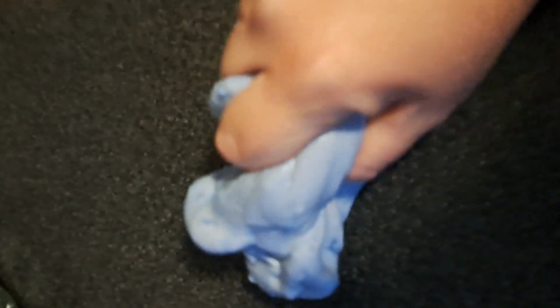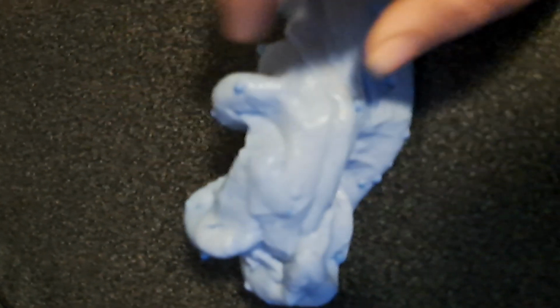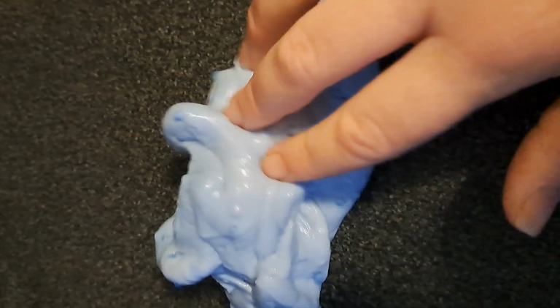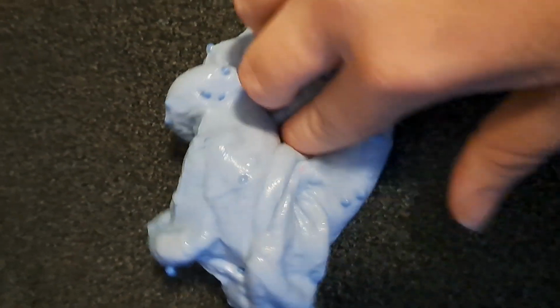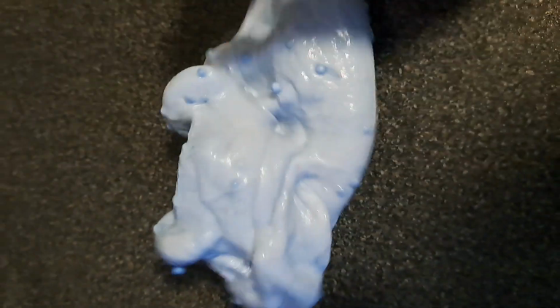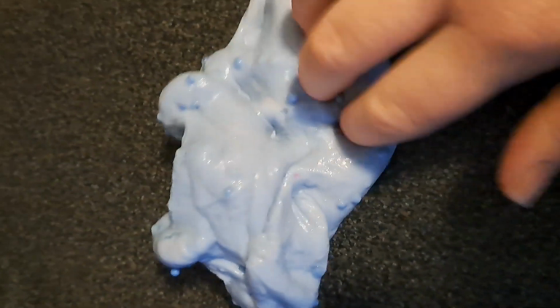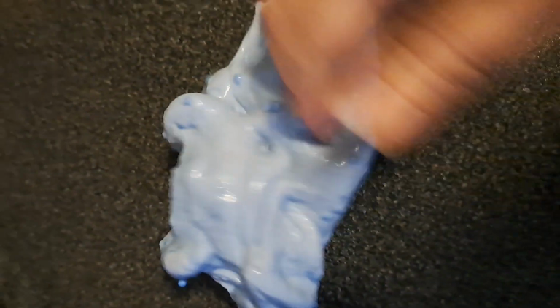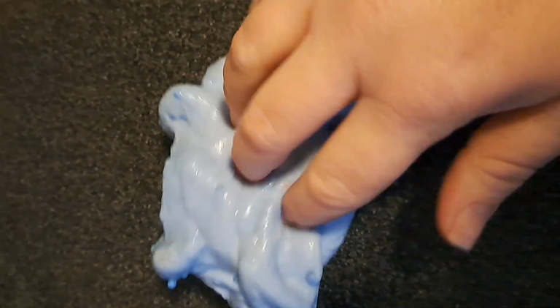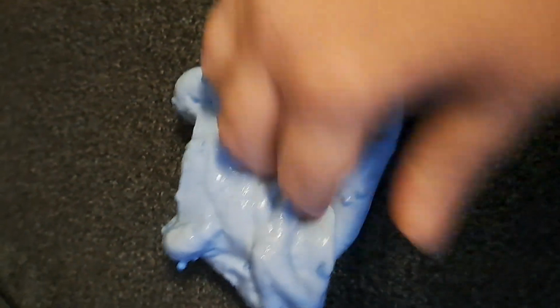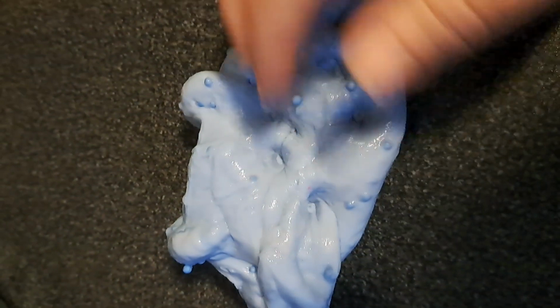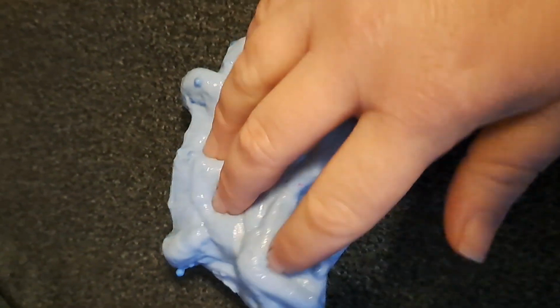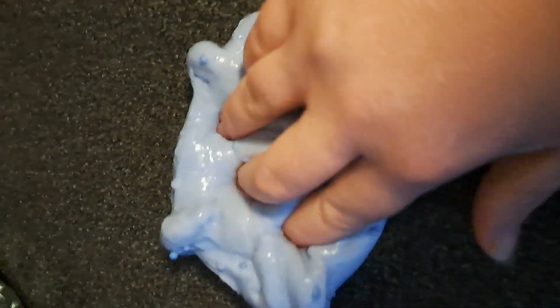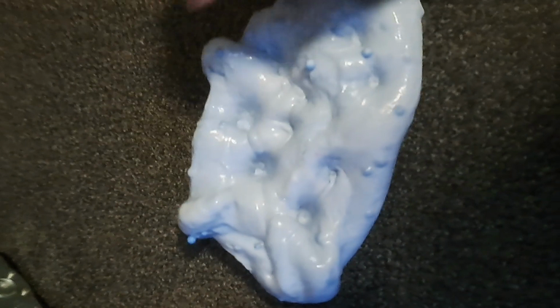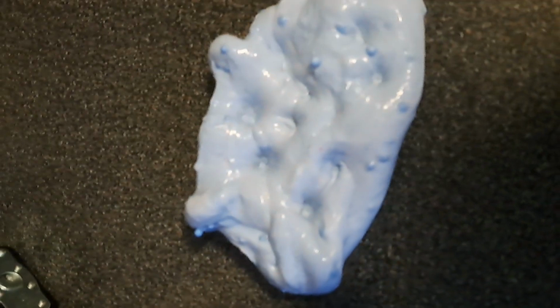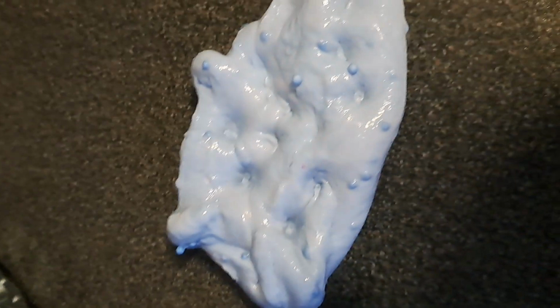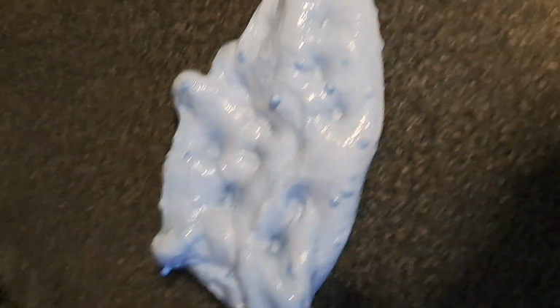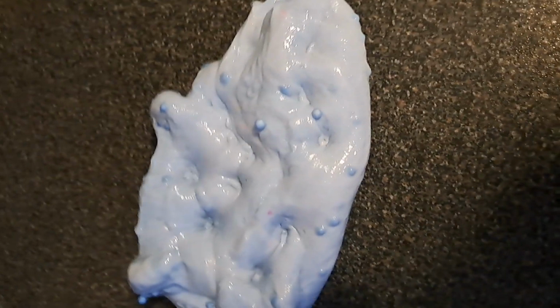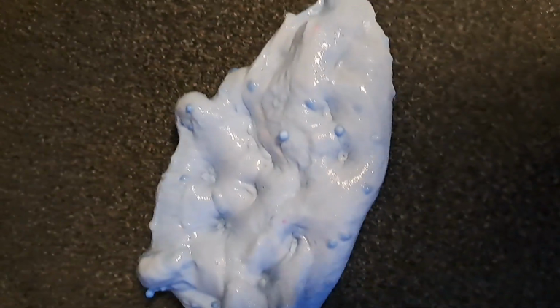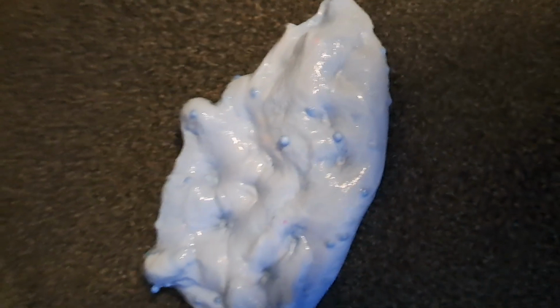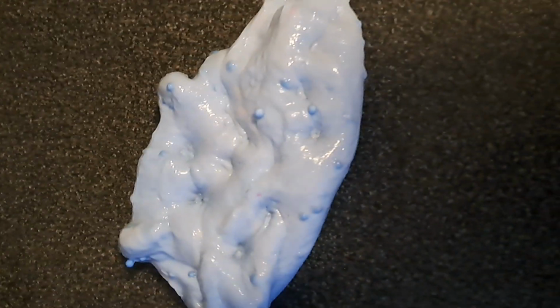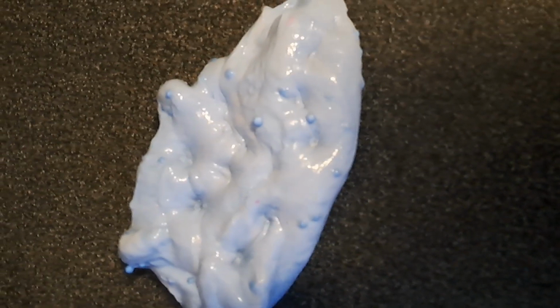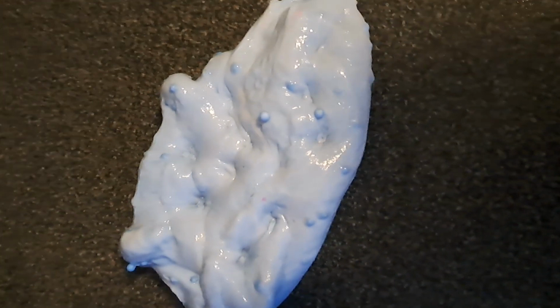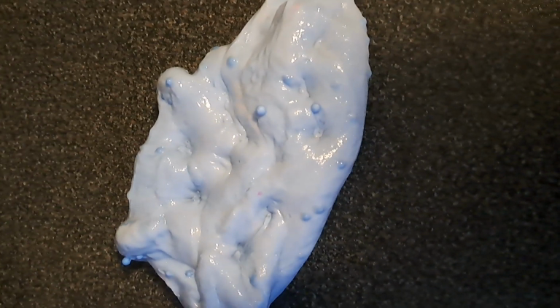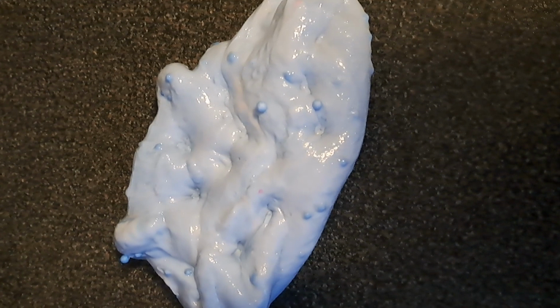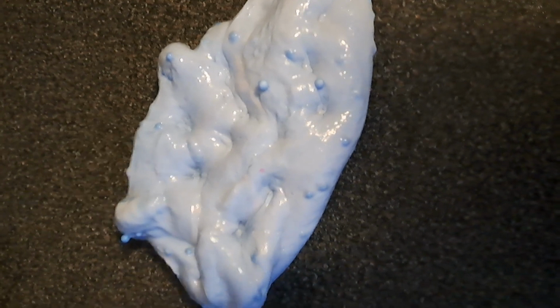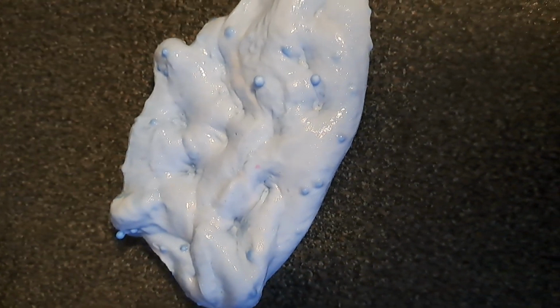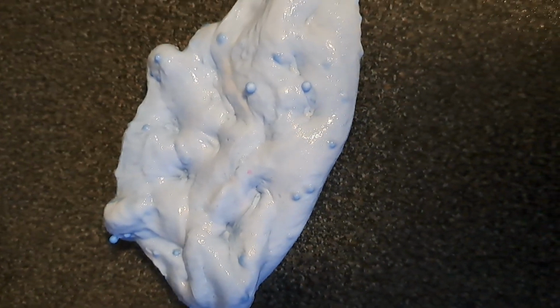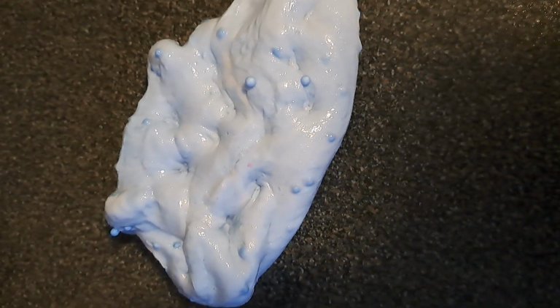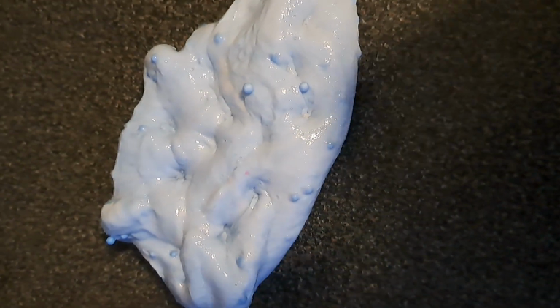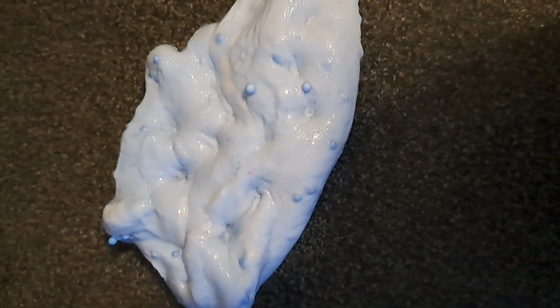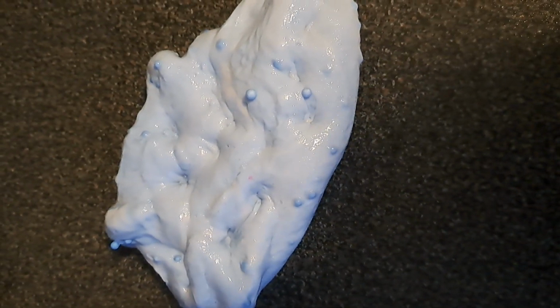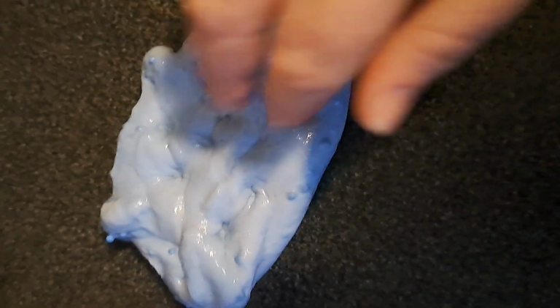Excuse the focus — I just wanted to show you the first attempt quickly. I hadn't been planning on sharing this, but then I thought I will, because my next one hopefully will be better. I'm going to try one with clear glue, so wish me luck. Thank you.